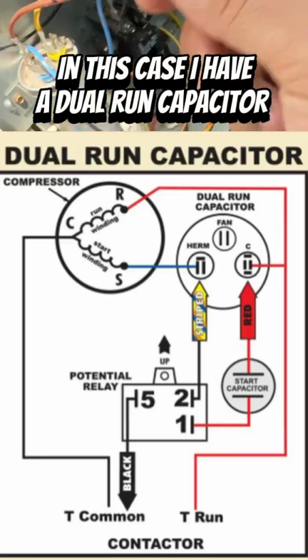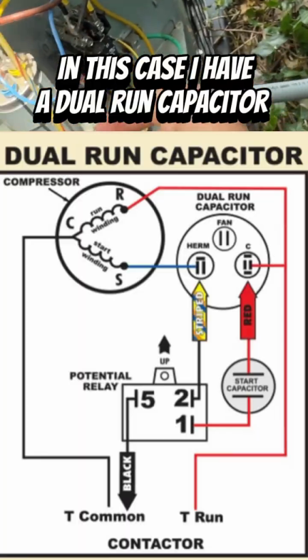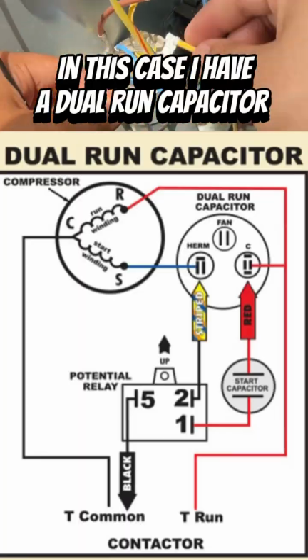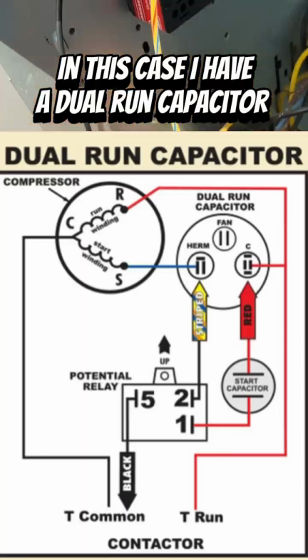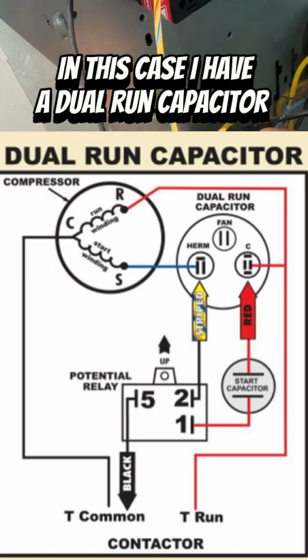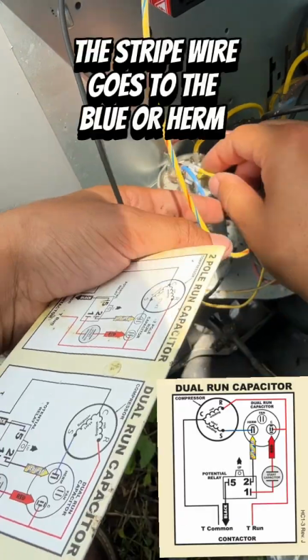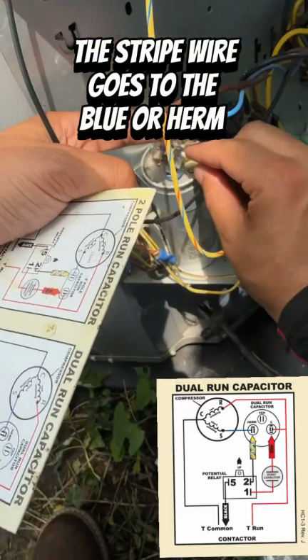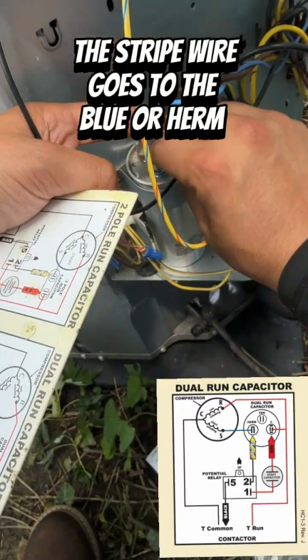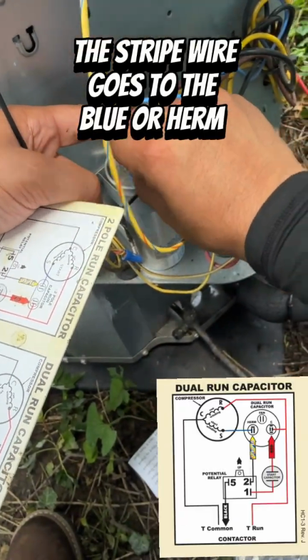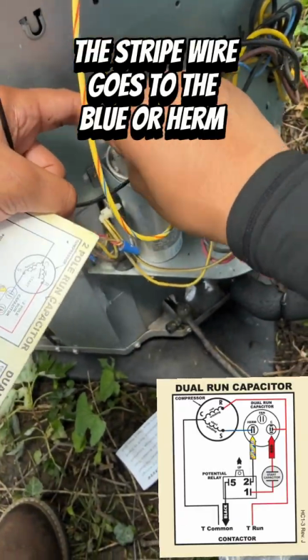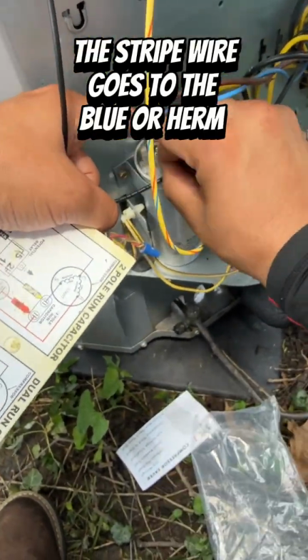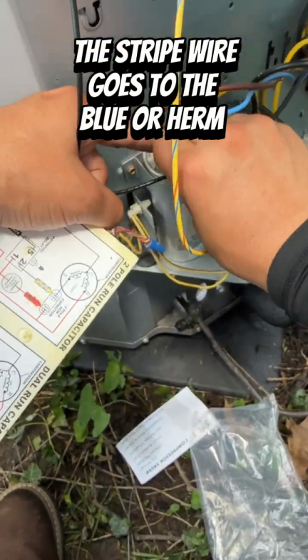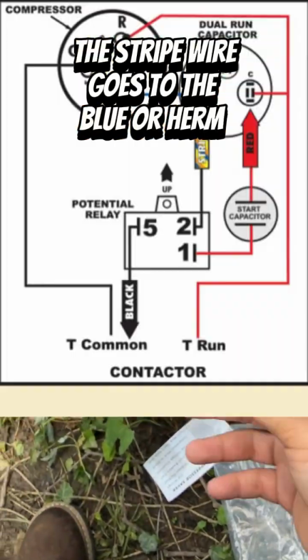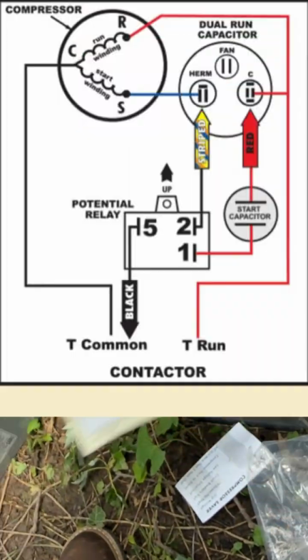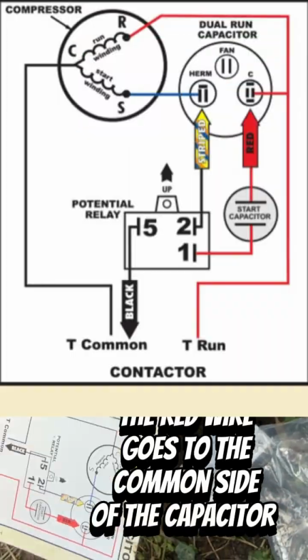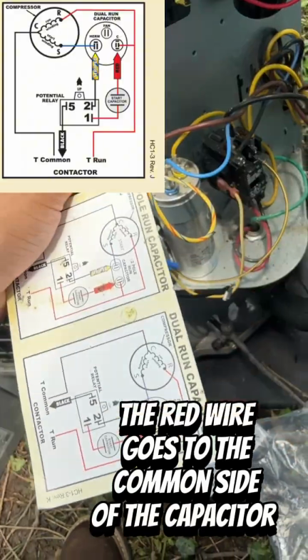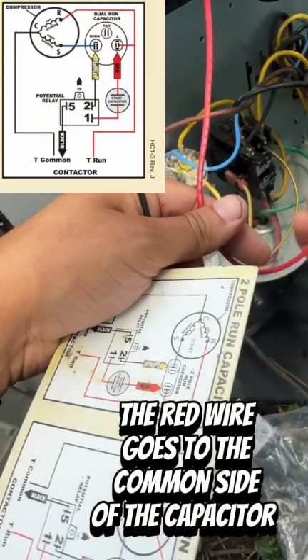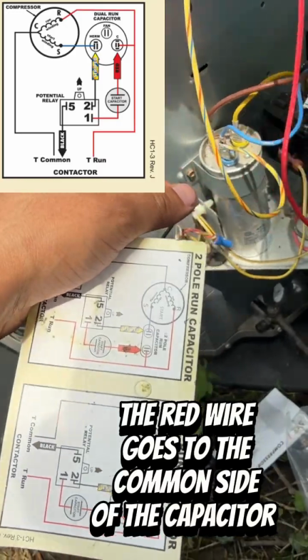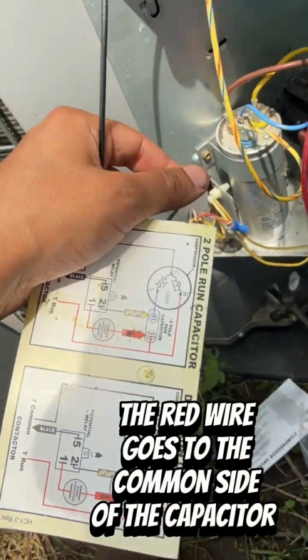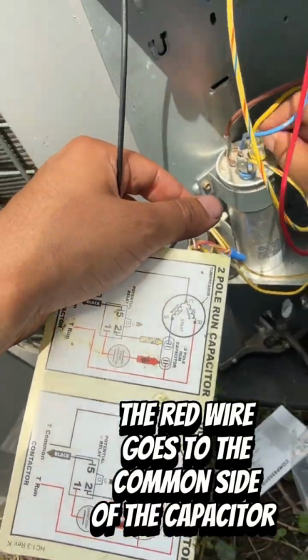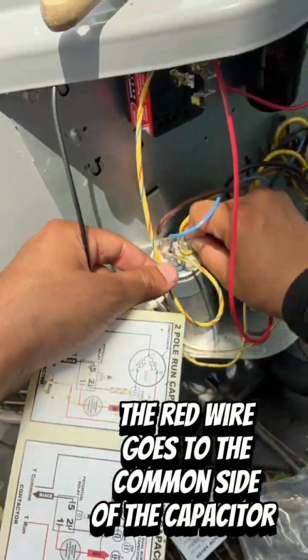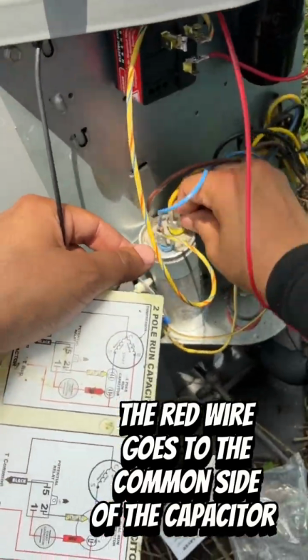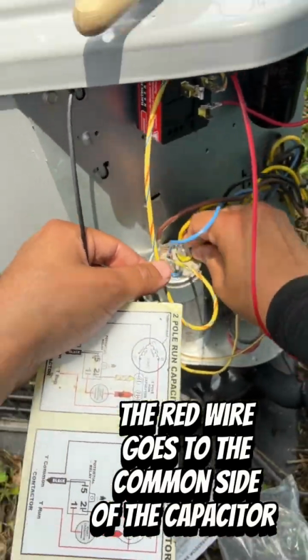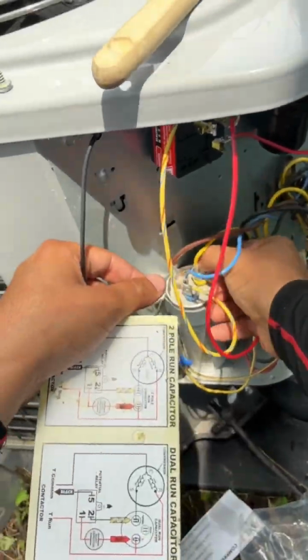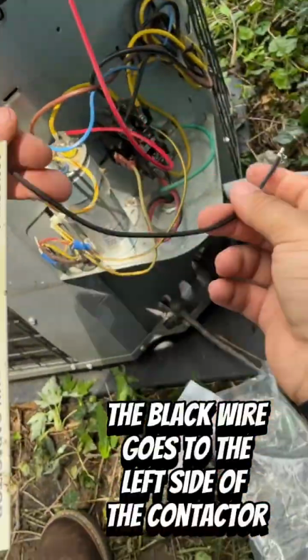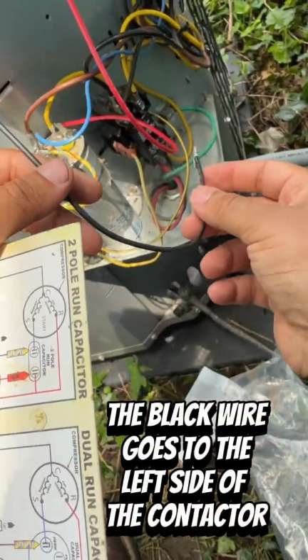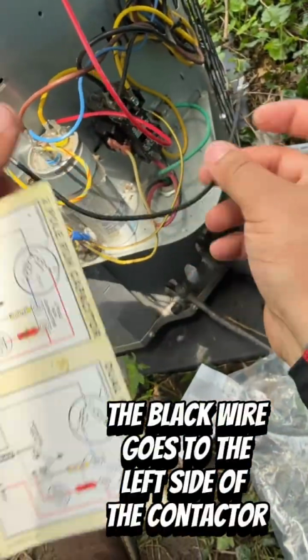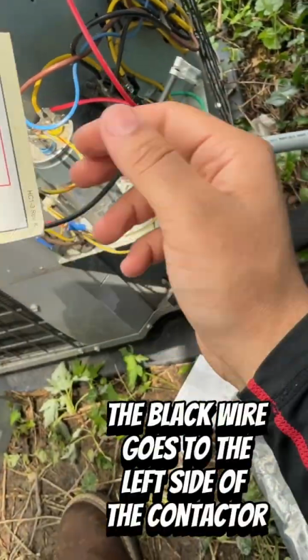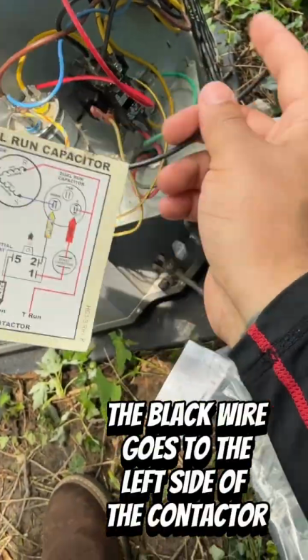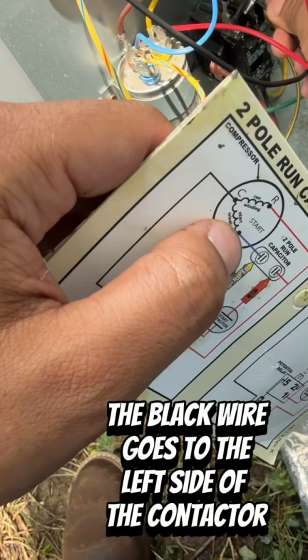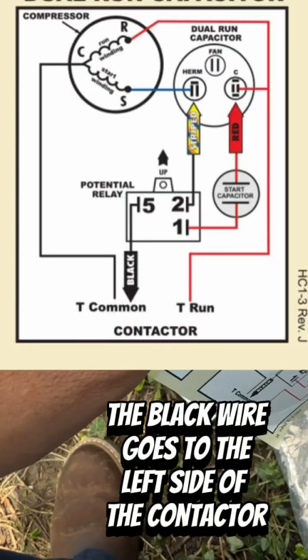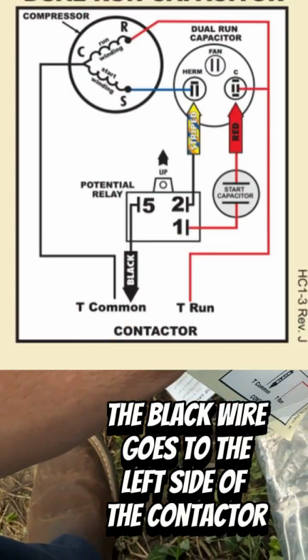In this case, I have a dual-run capacitor. The stripe wire goes to the blue or herm. The red wire goes to the common side of the capacitor. The black wire goes to the left side of the contactor.